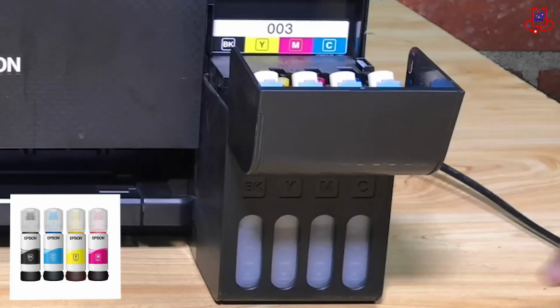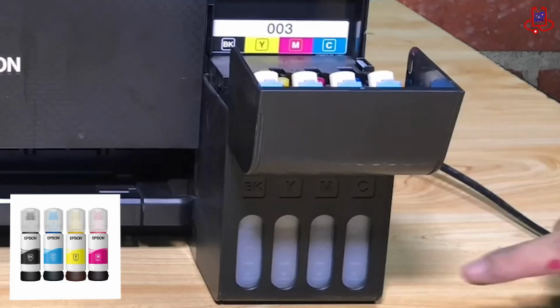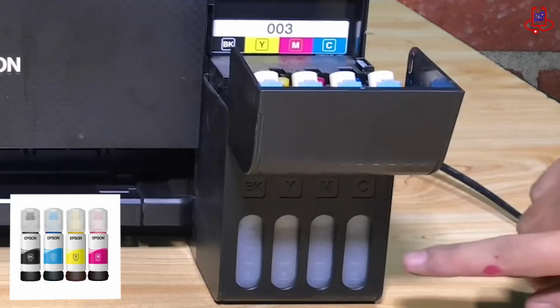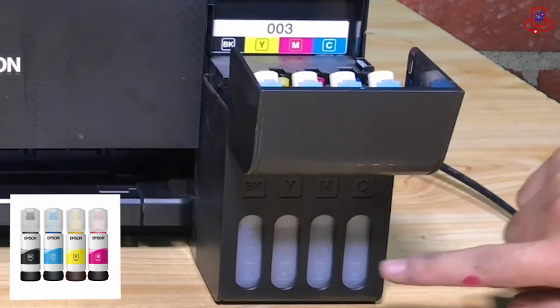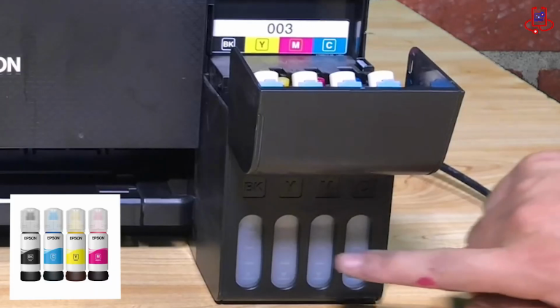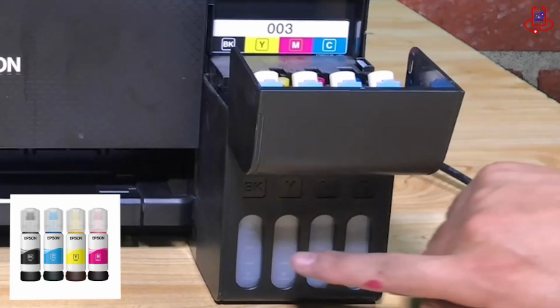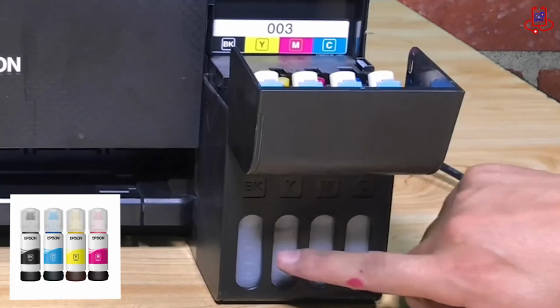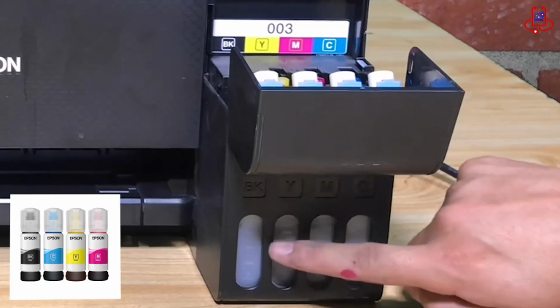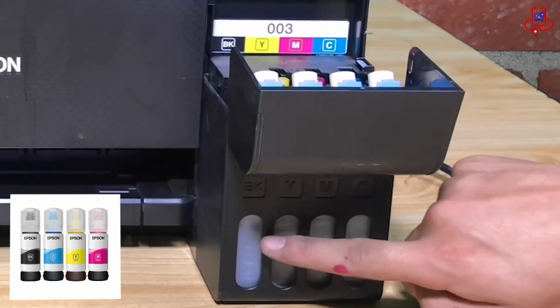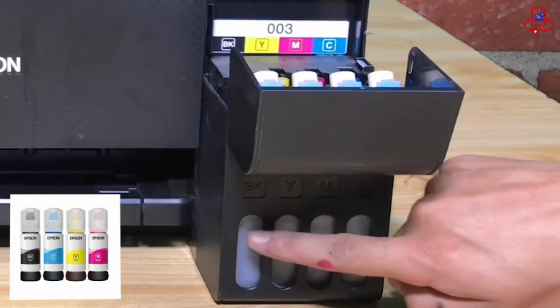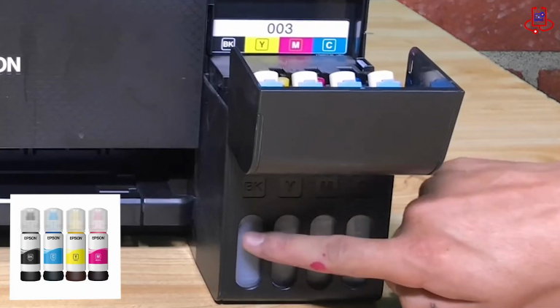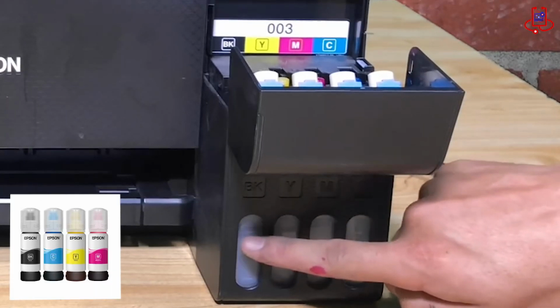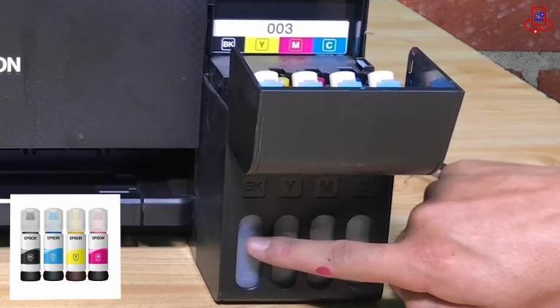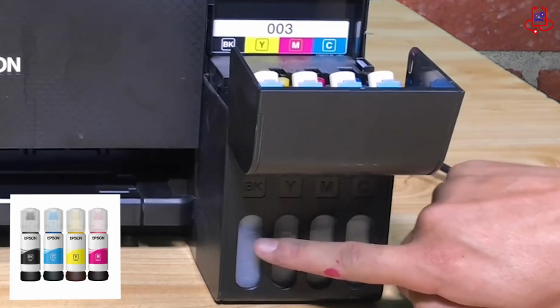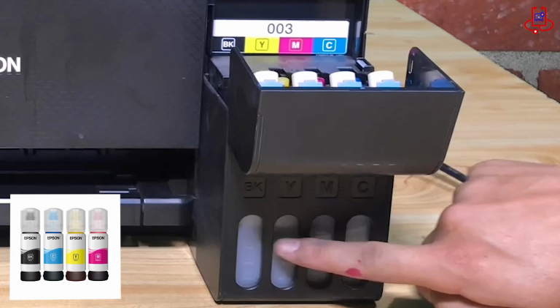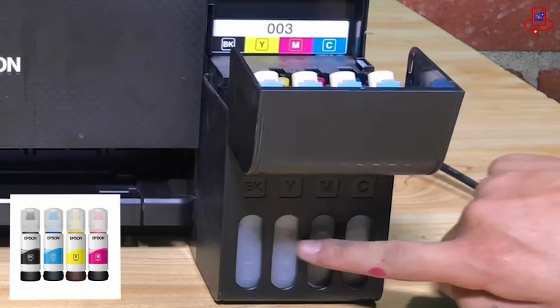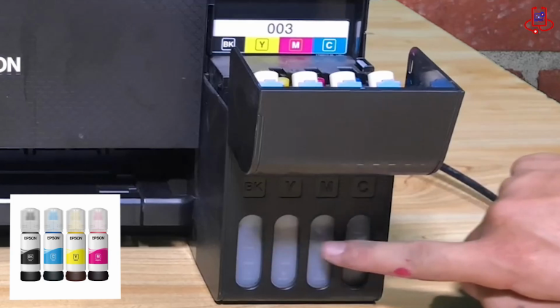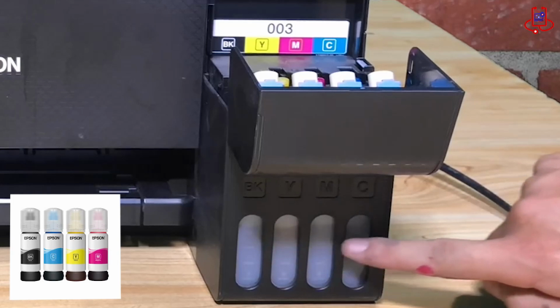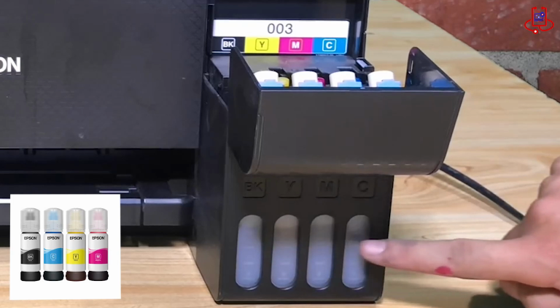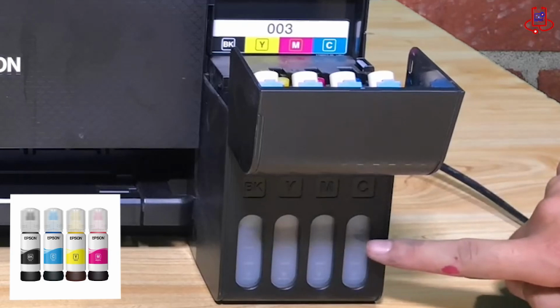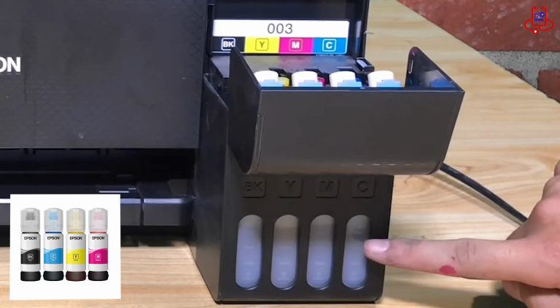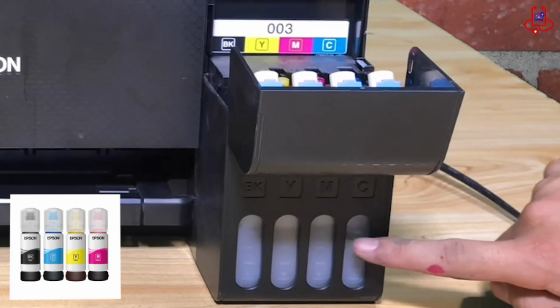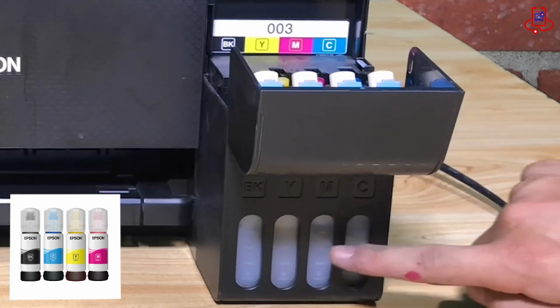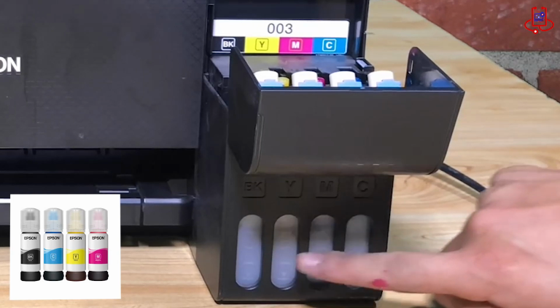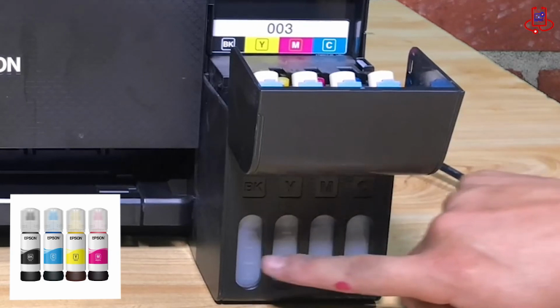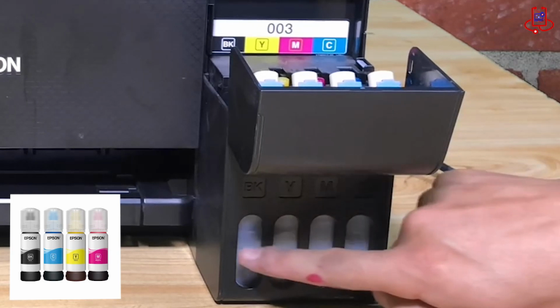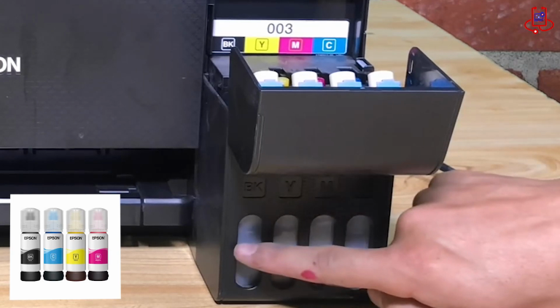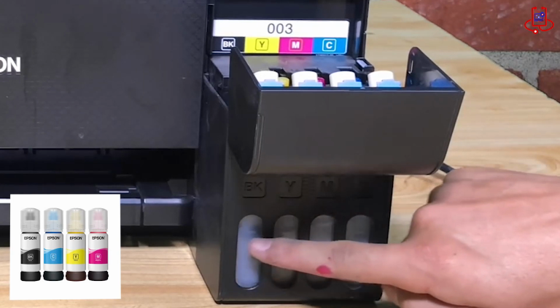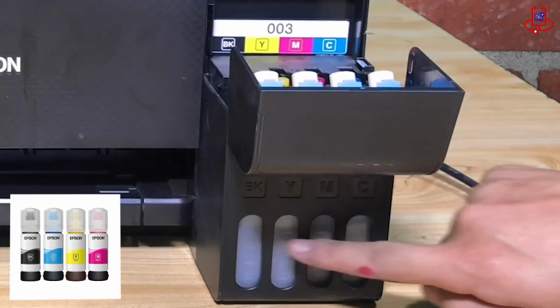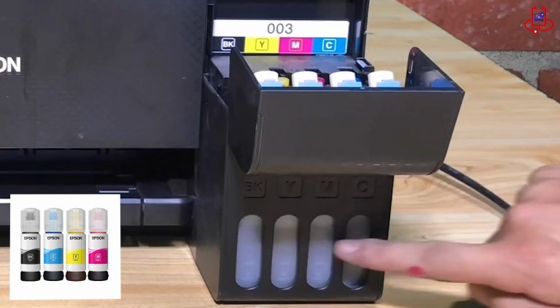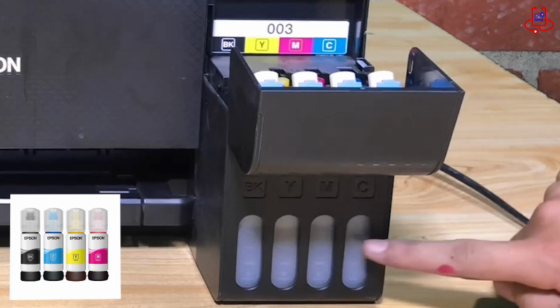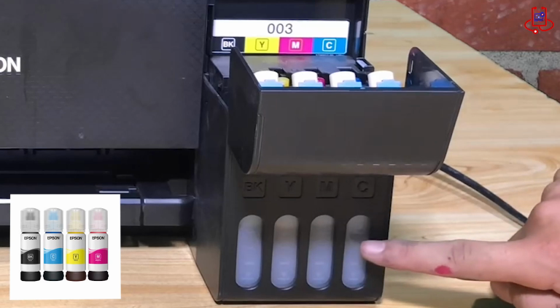As you can see, we've completely filled the tanks with ink. Make sure to fill the ink only up to the marked line, and save any leftover ink in the bottle for future use when the levels get low.